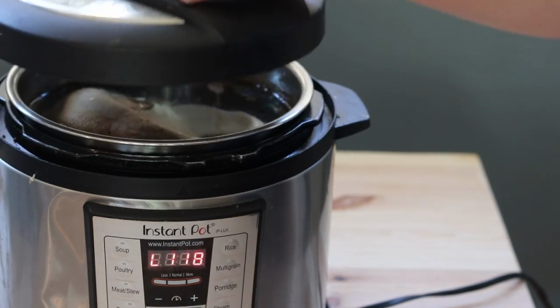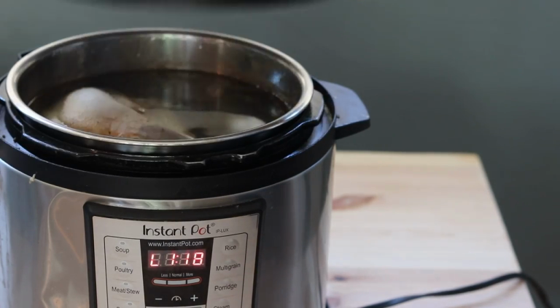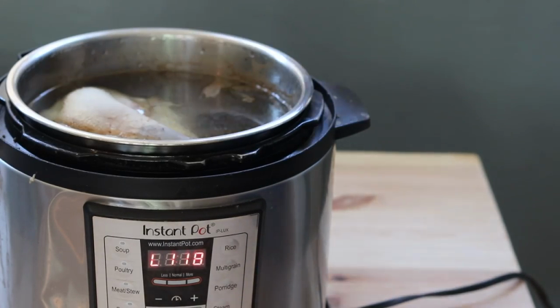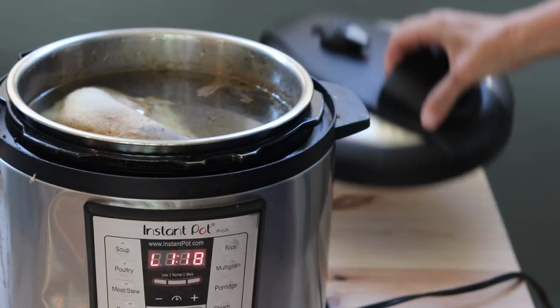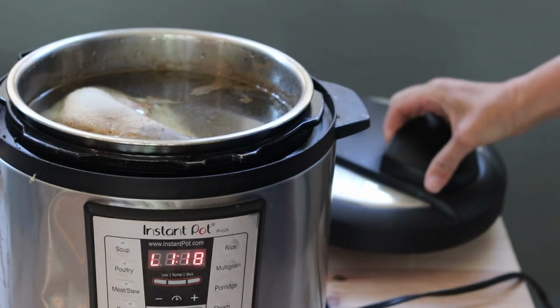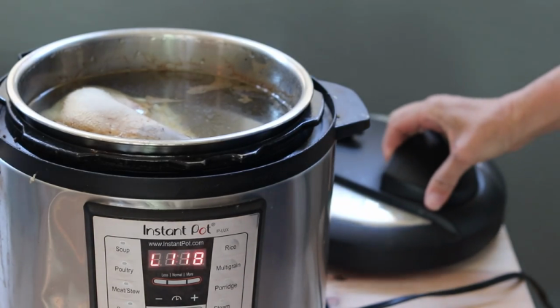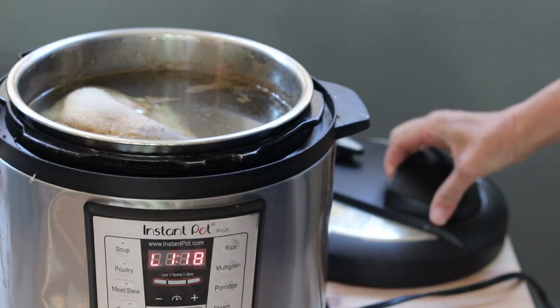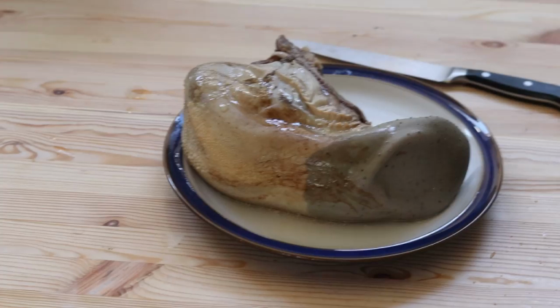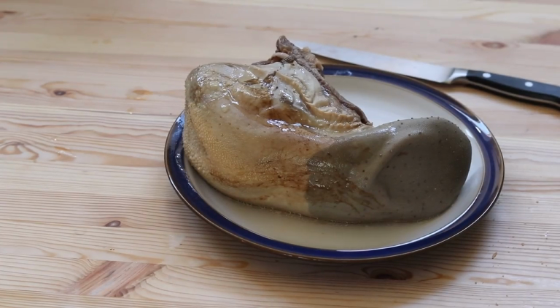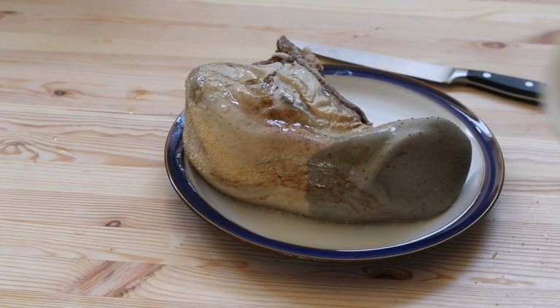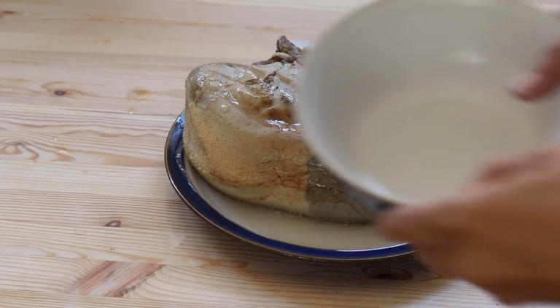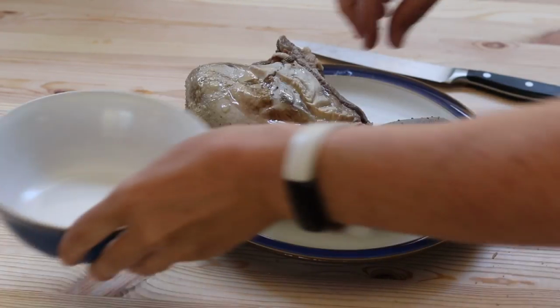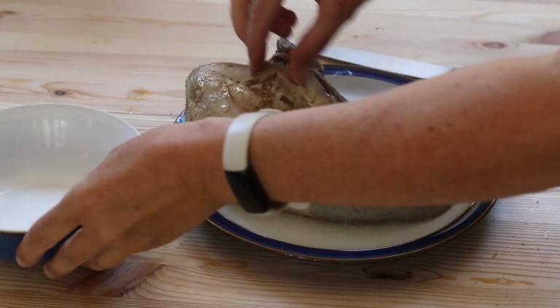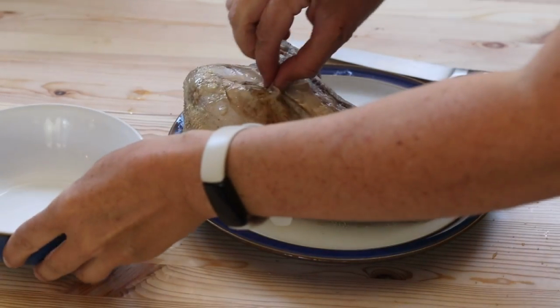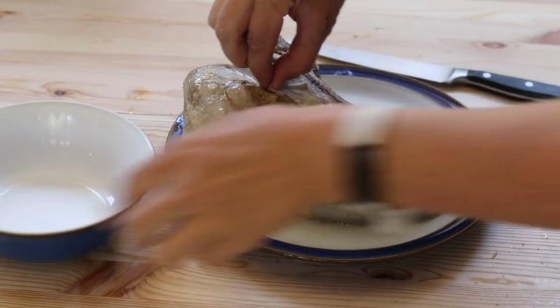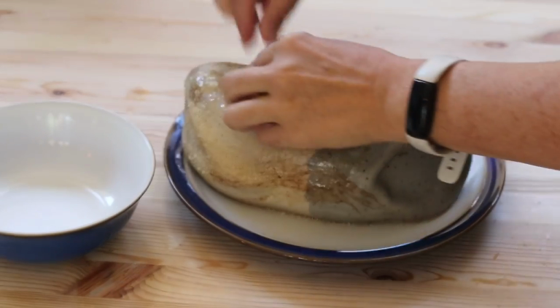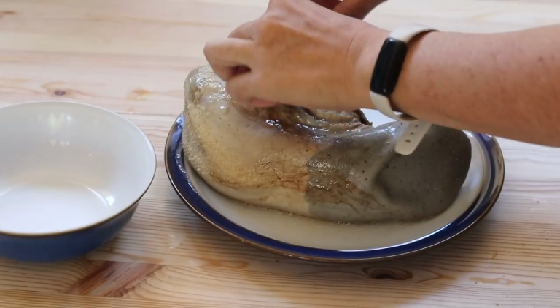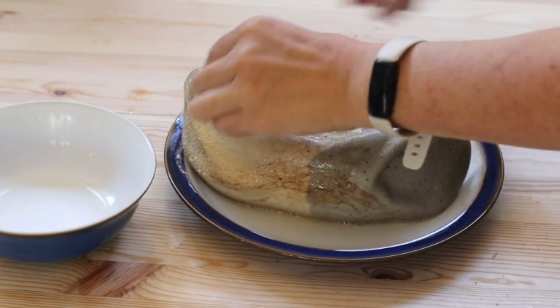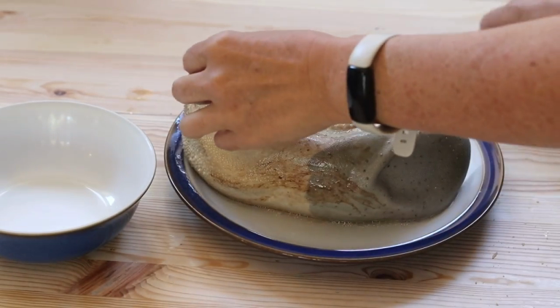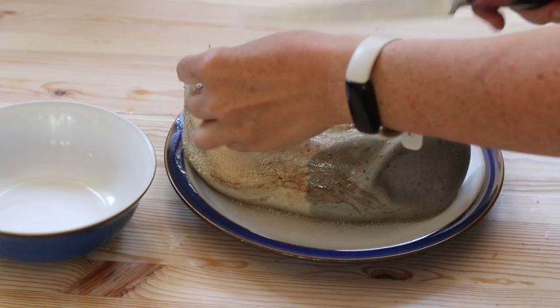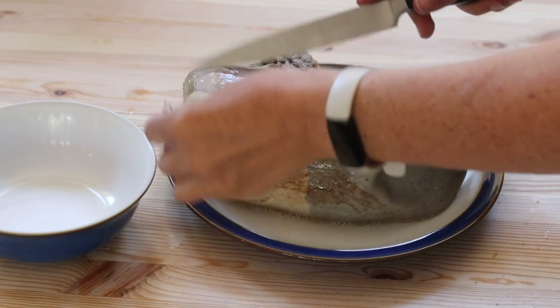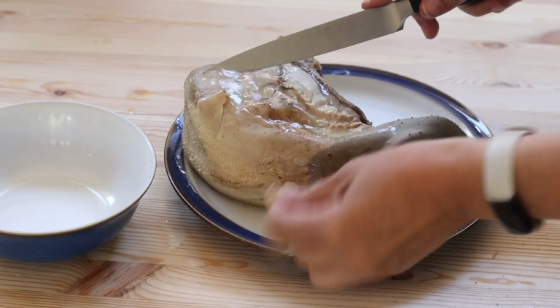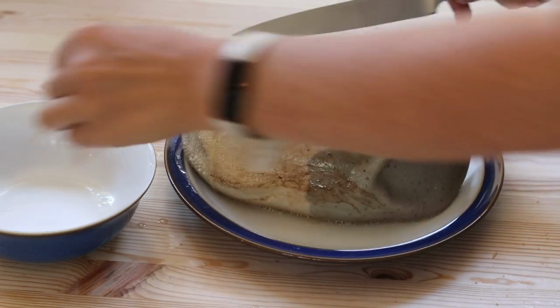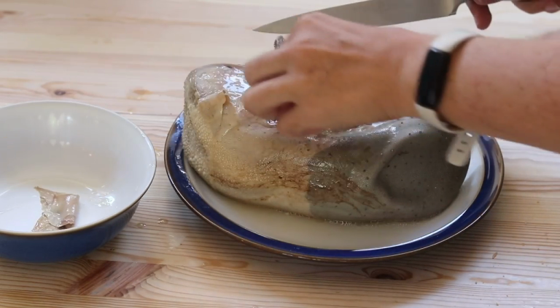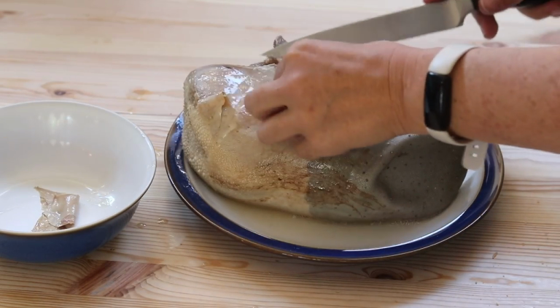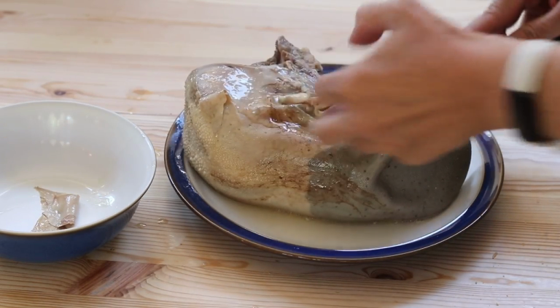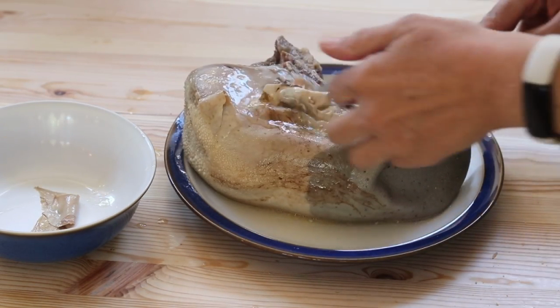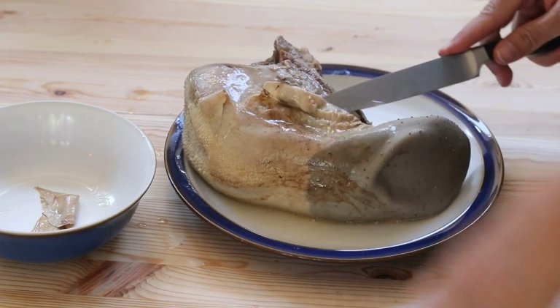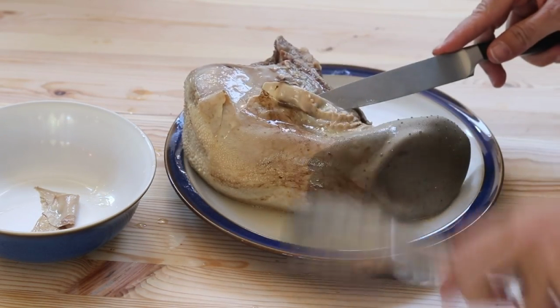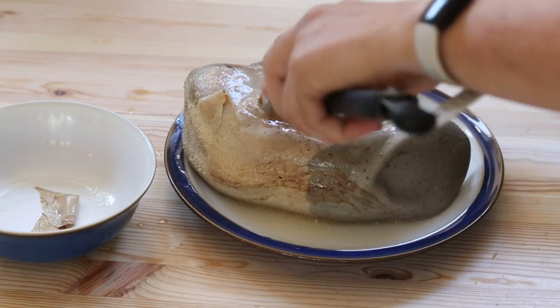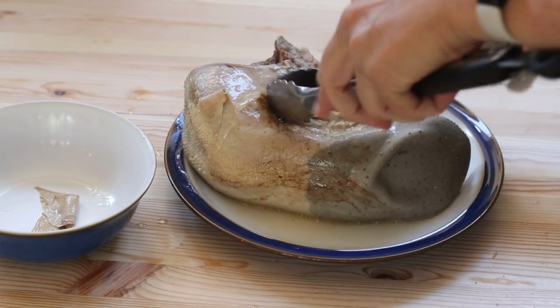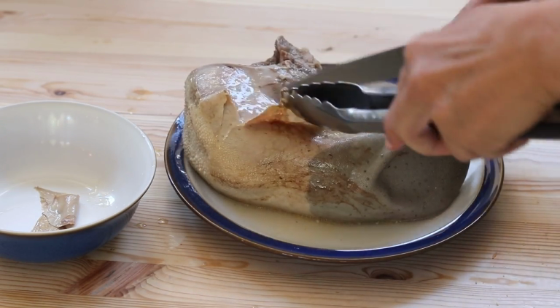Let it release pressure naturally. So you can see it's been on low for an hour now. It's still hot, but now we're going to peel it. And if you've ever tried to peel raw beef tongue, you'll see that this is so much easier — the outside just slips right off.